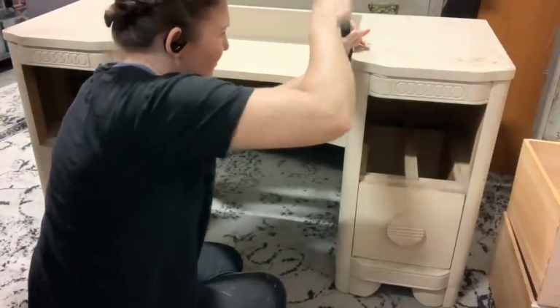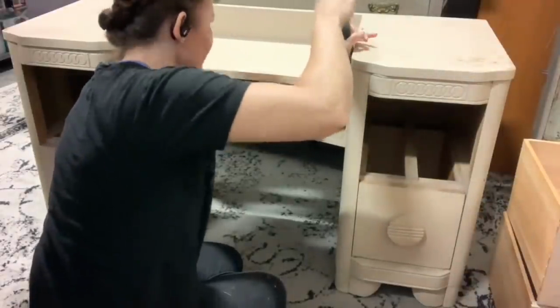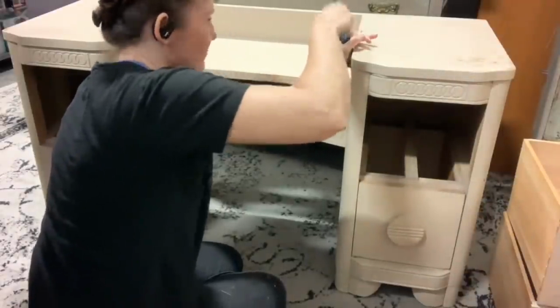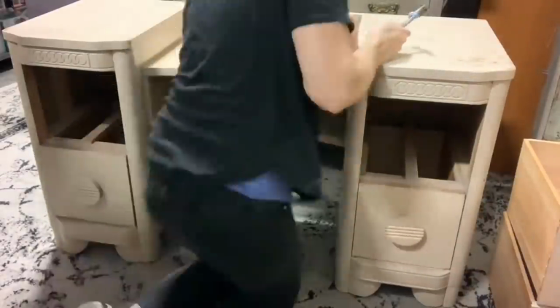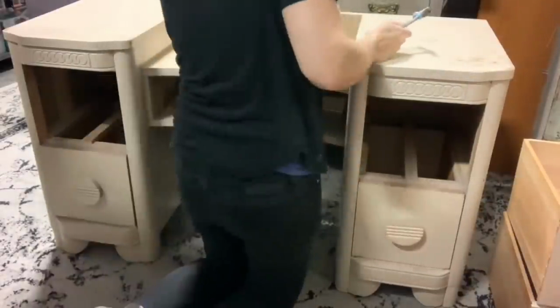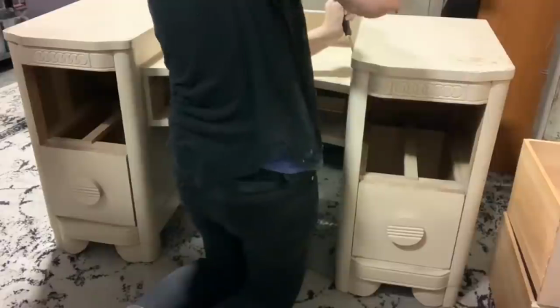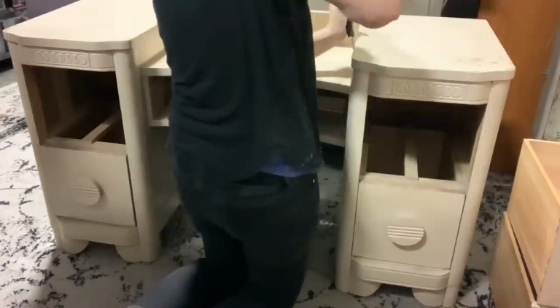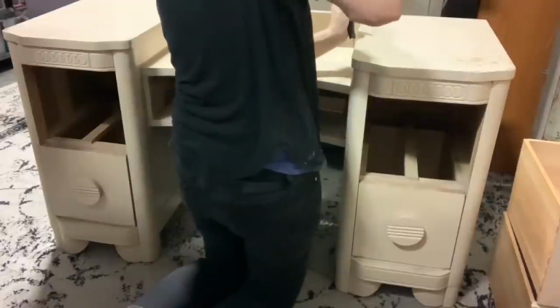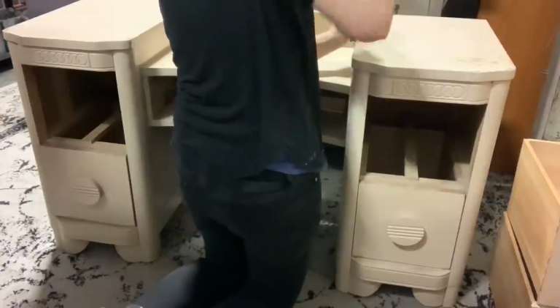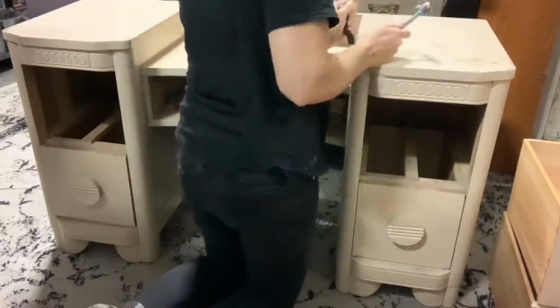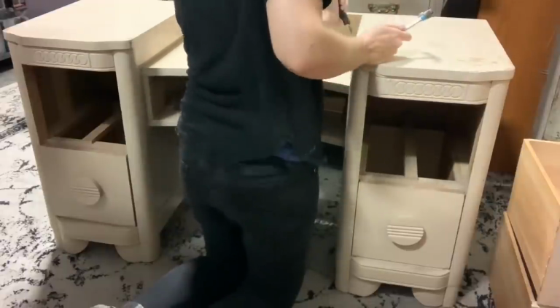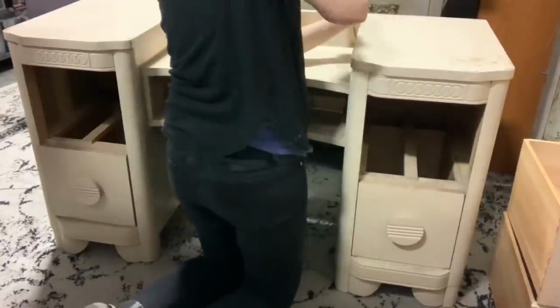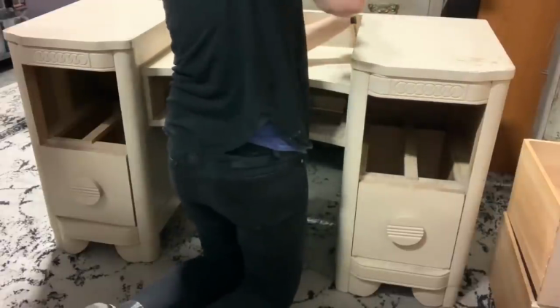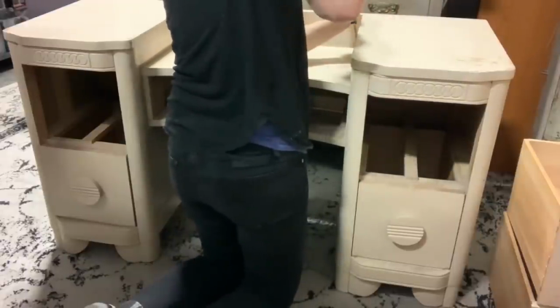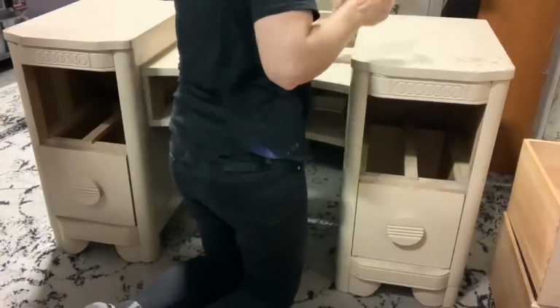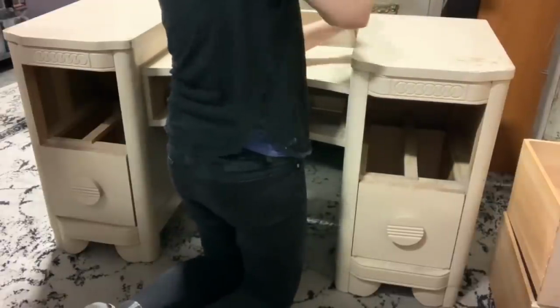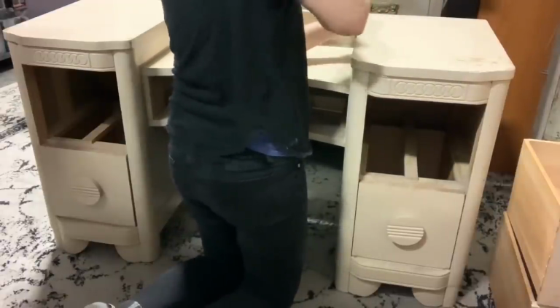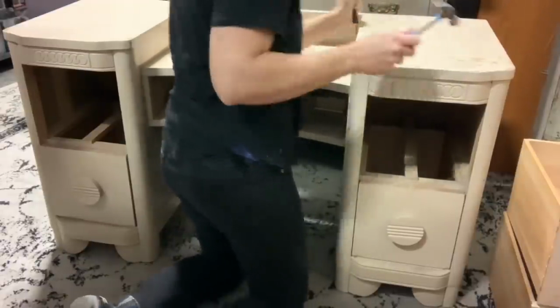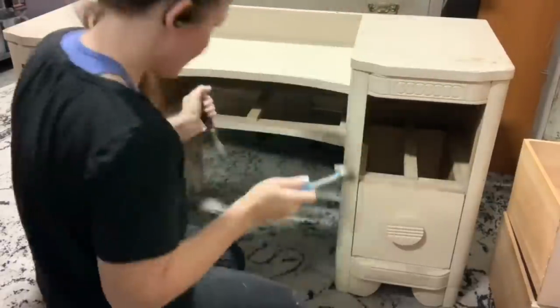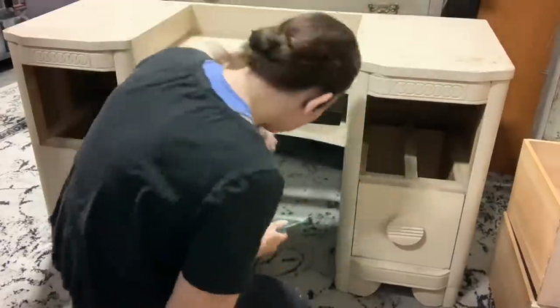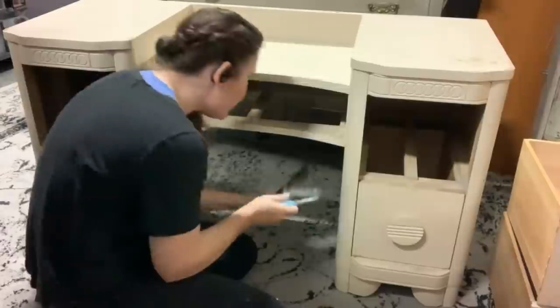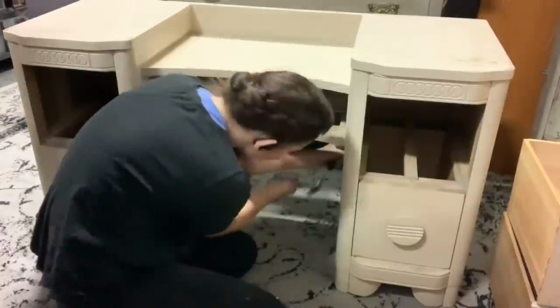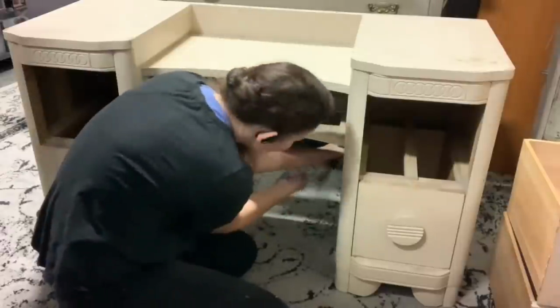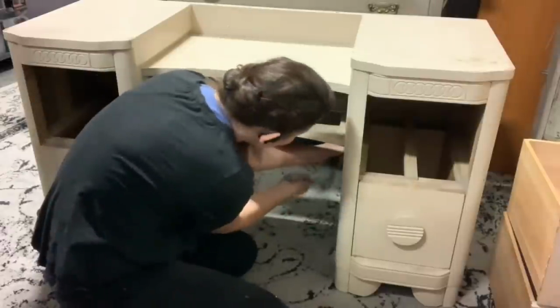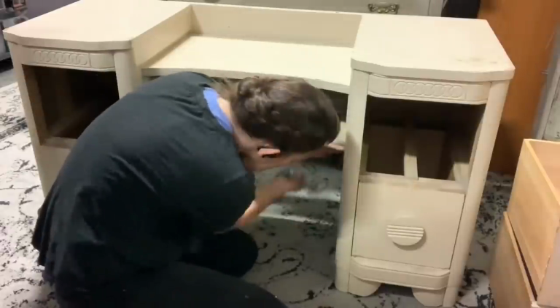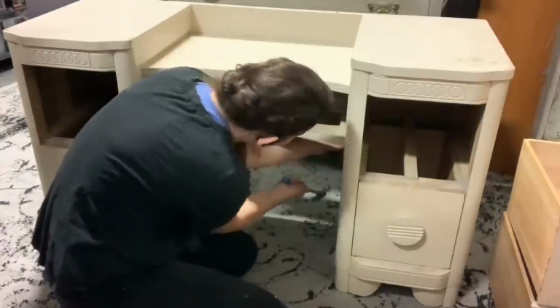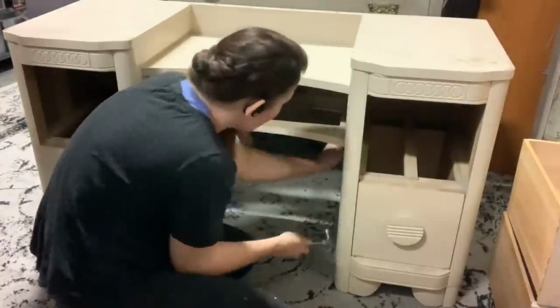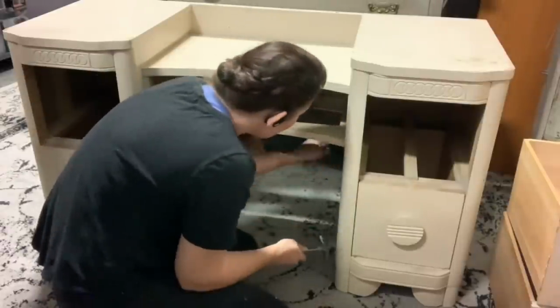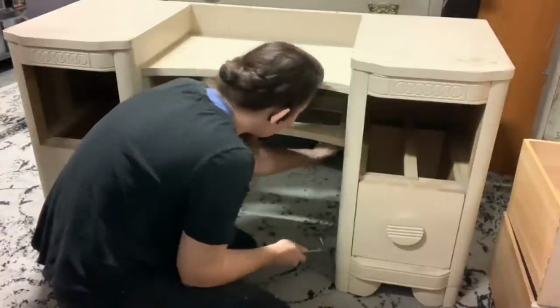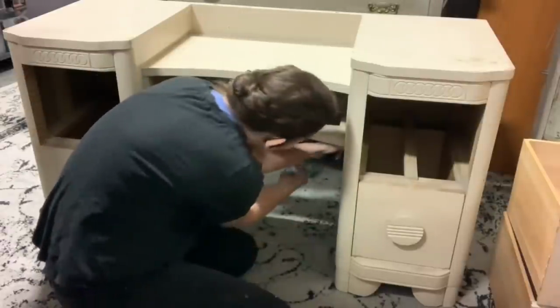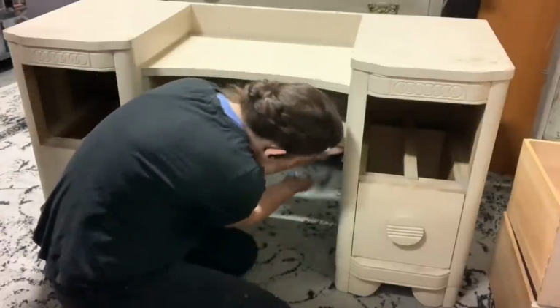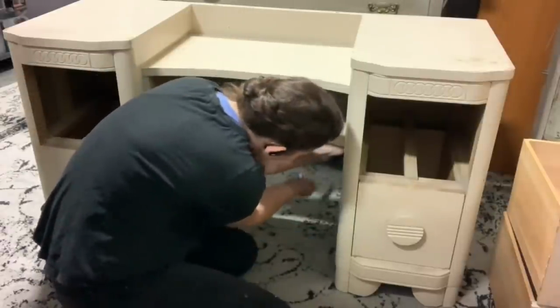All I'm doing is working my putty knife all around the sides of the center drawer. There's a bunch of glue blocks in there so I'm just loosening up the glue blocks.